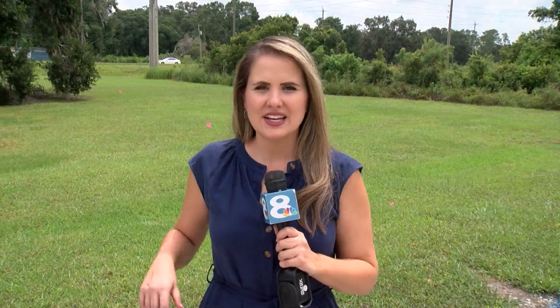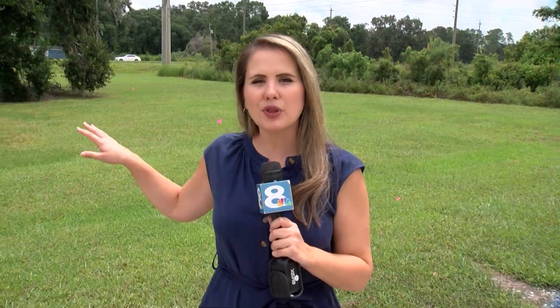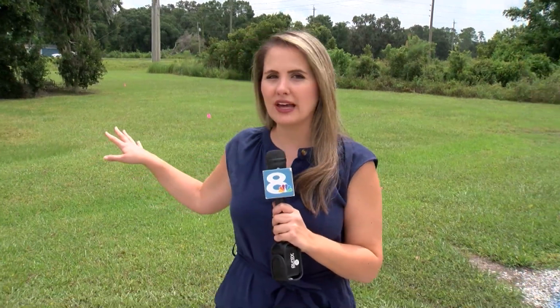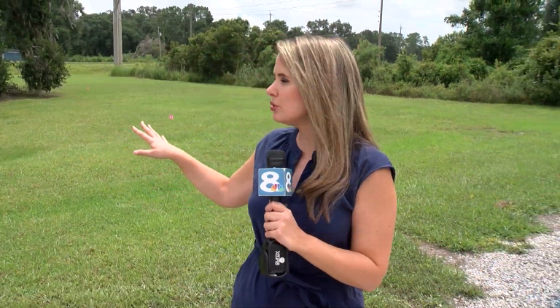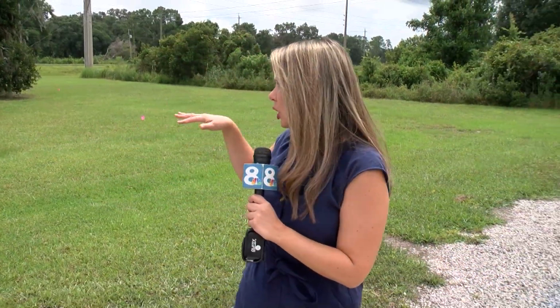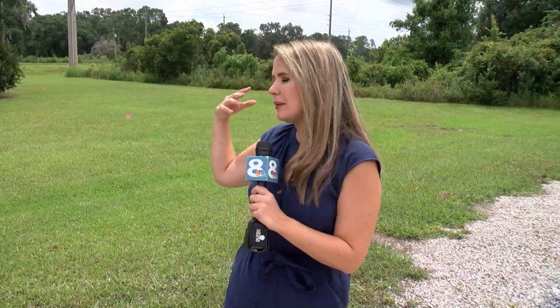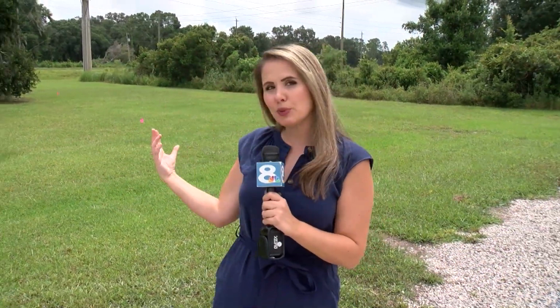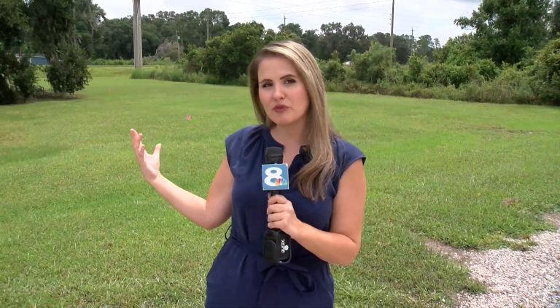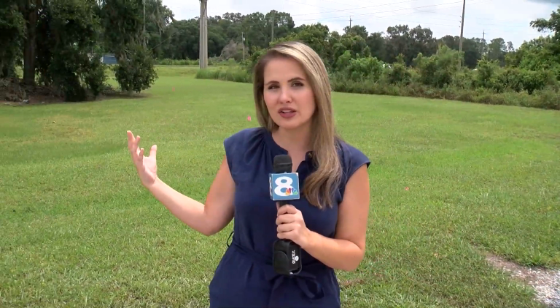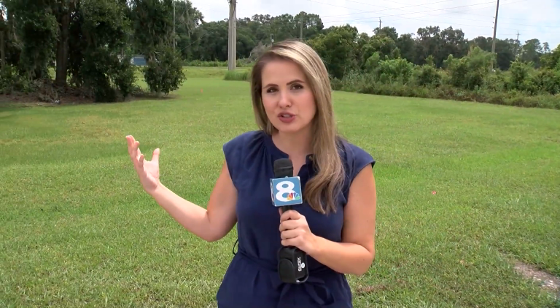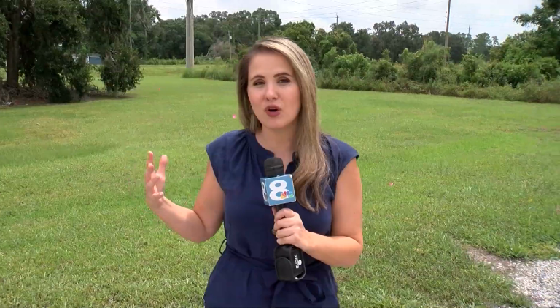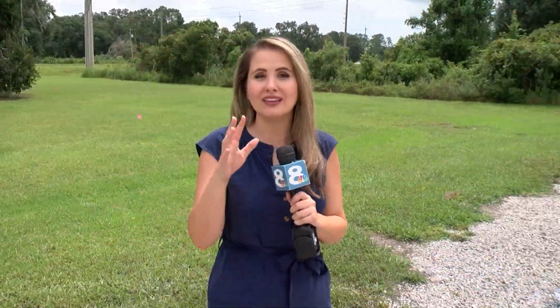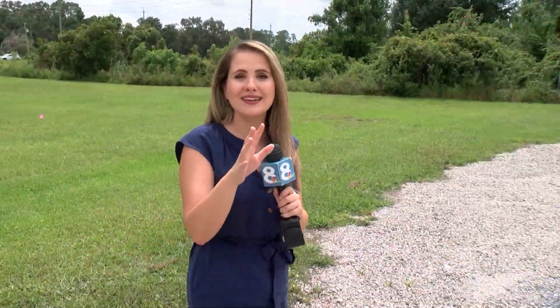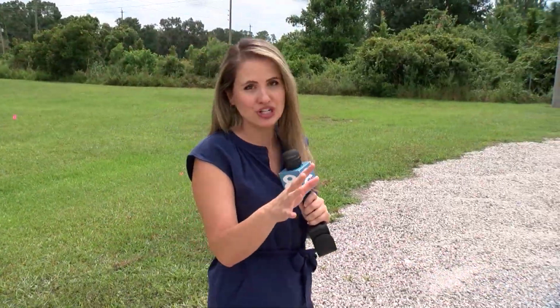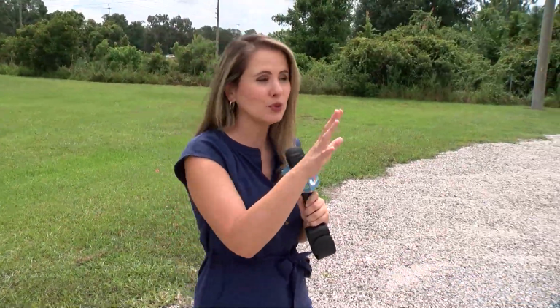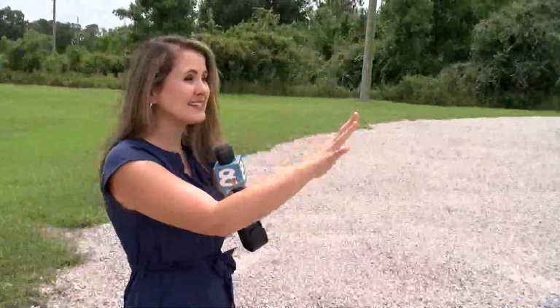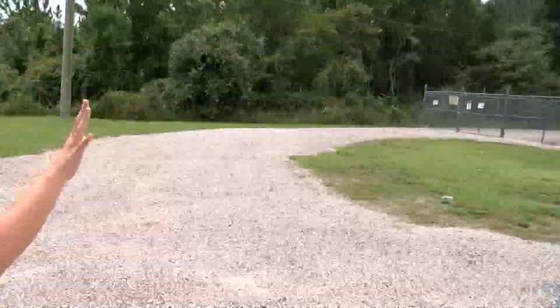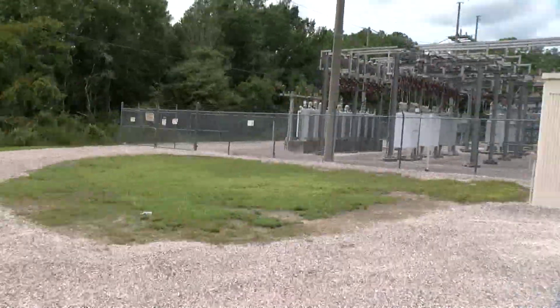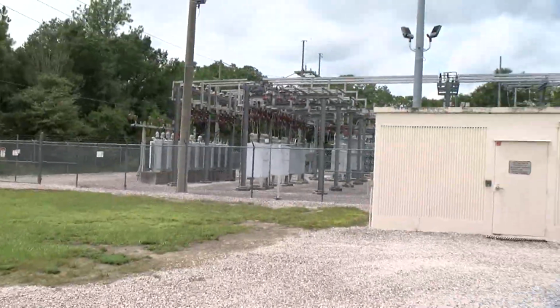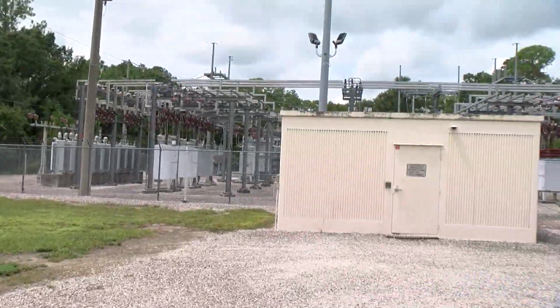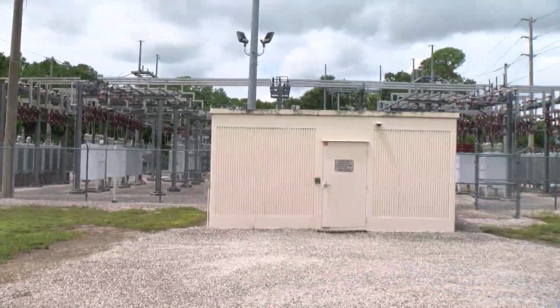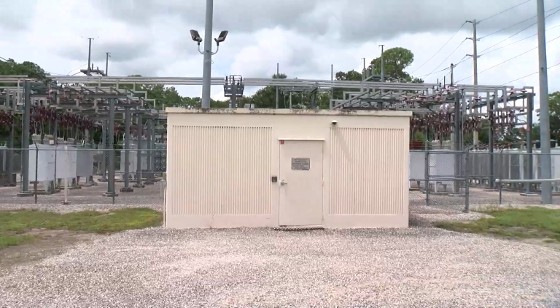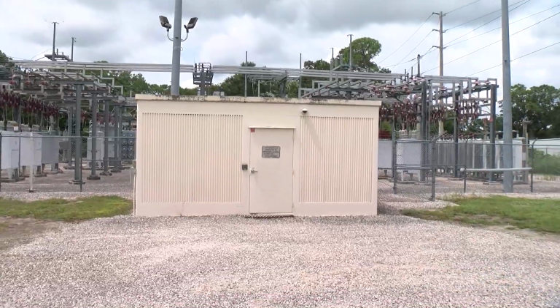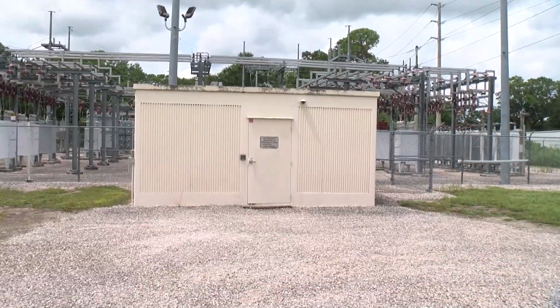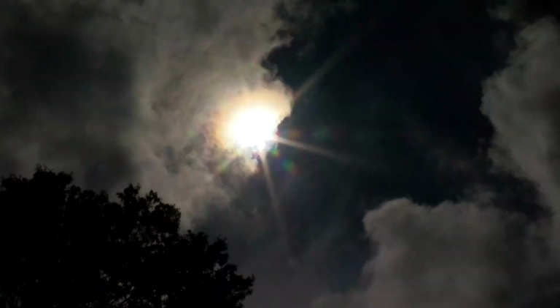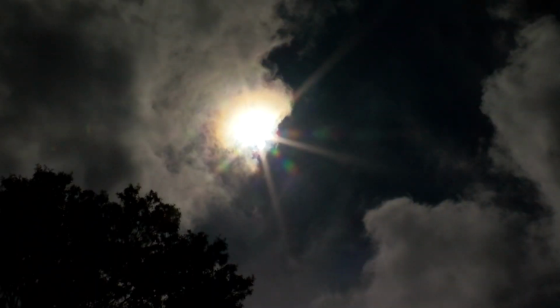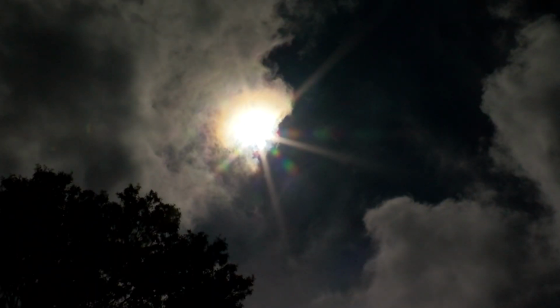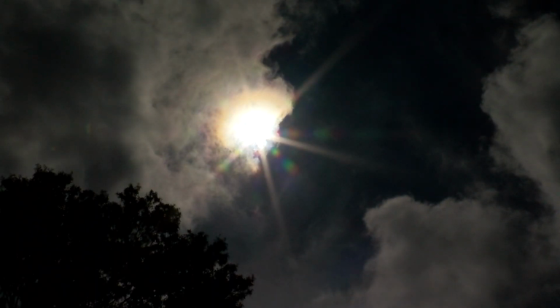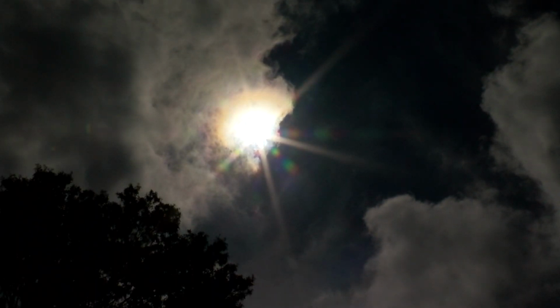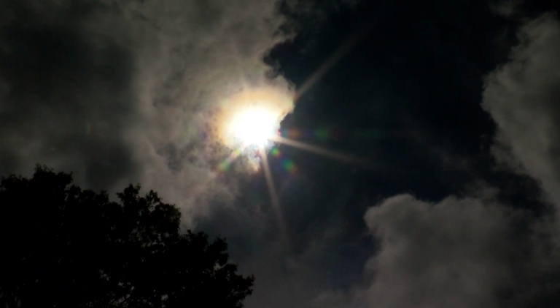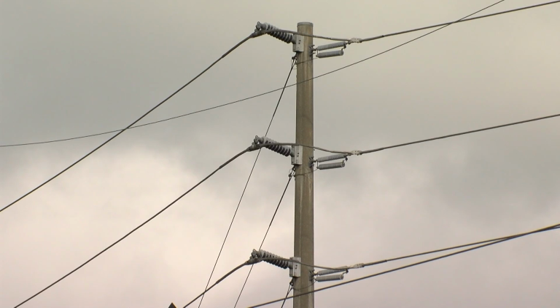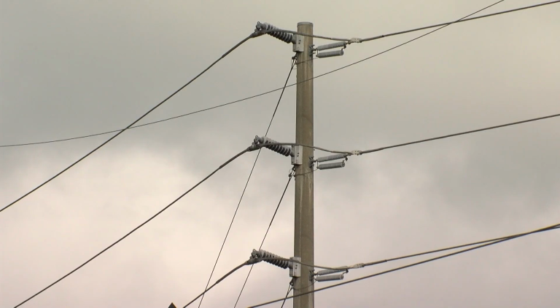This plot of land will soon be home to a pilot program from Lakeland Electric involving liquid nitrogen. It will connect to this existing infrastructure, the Sokrum substation. Heat from the sun plus liquid nitrogen makes electricity?